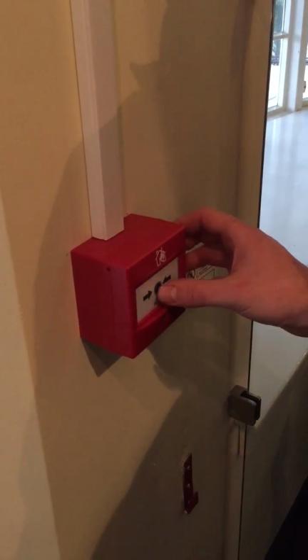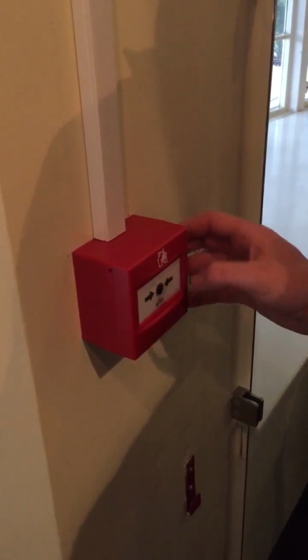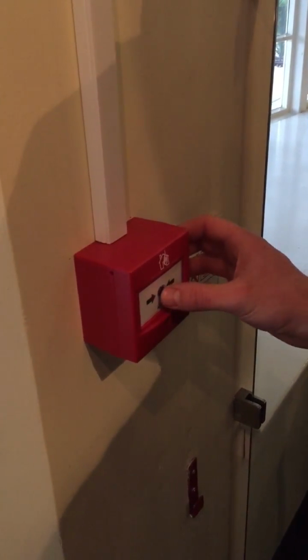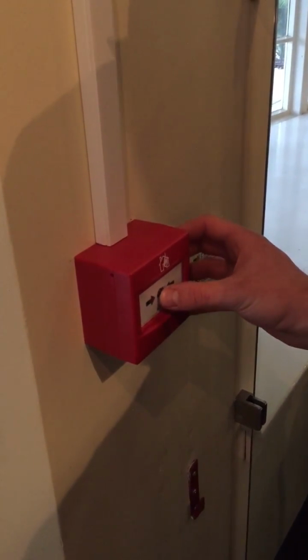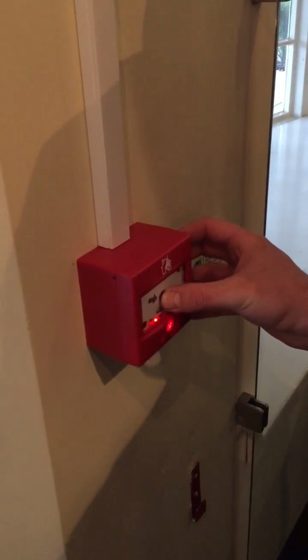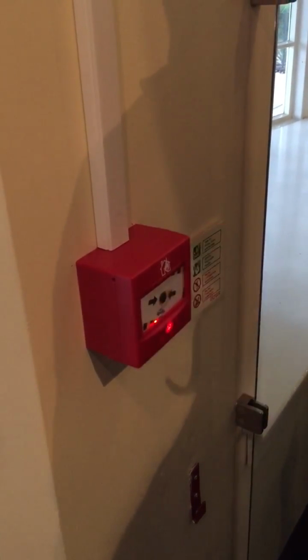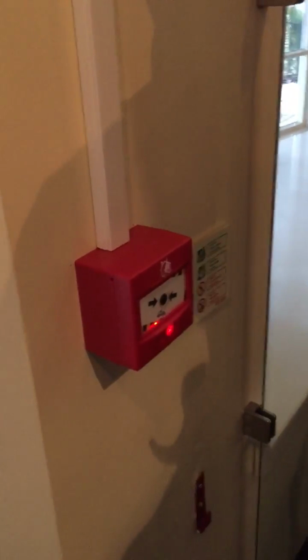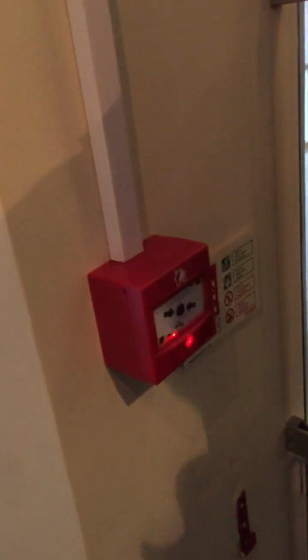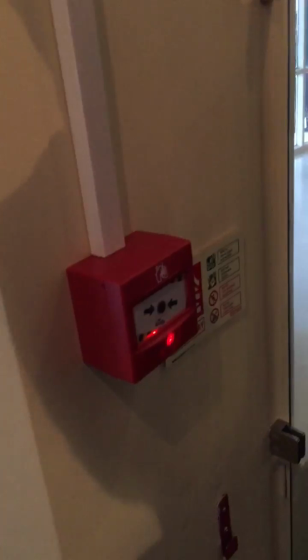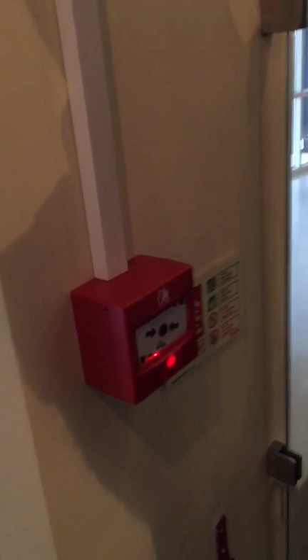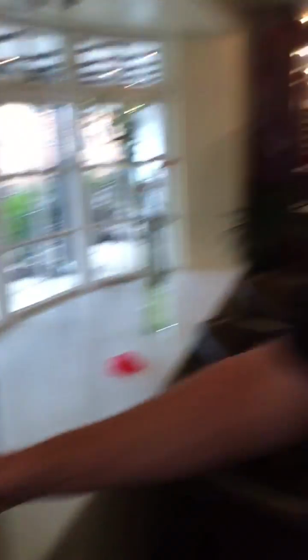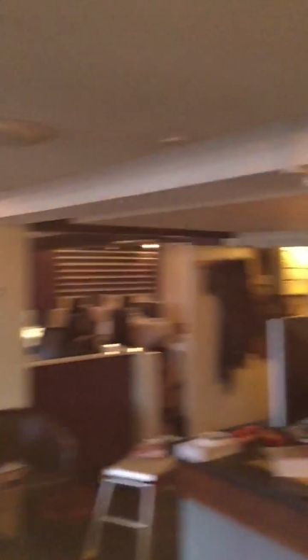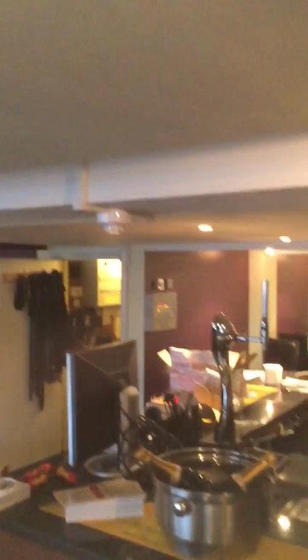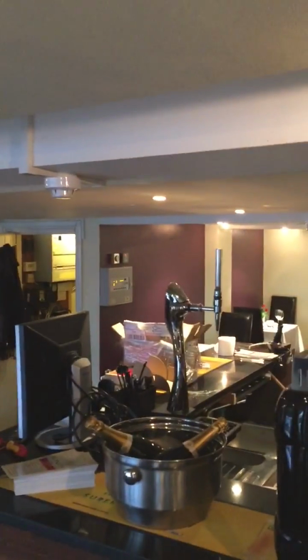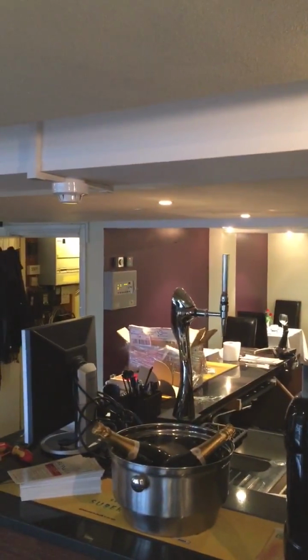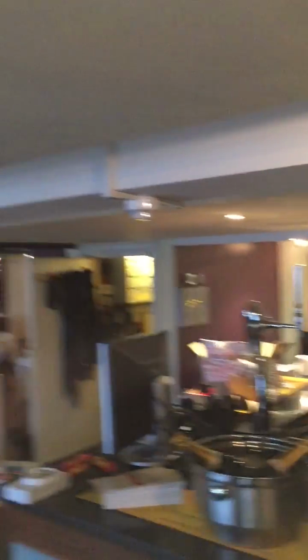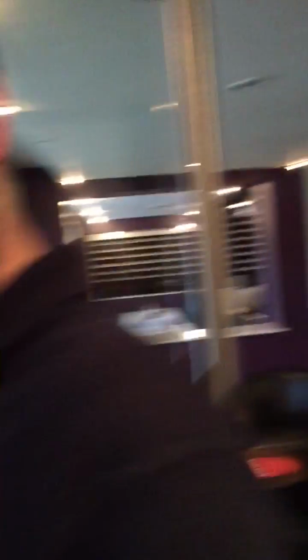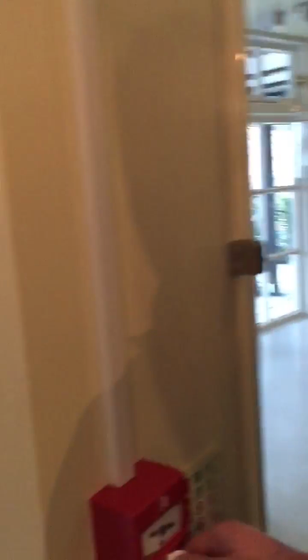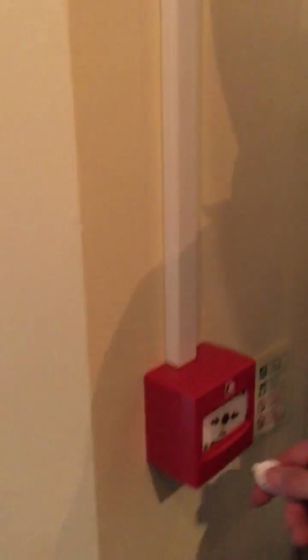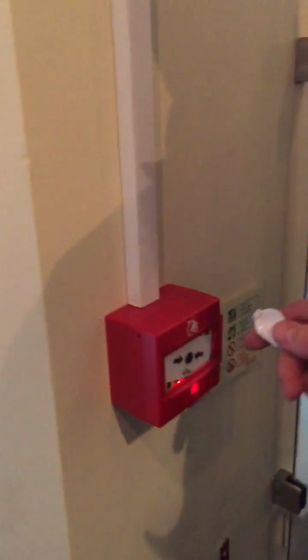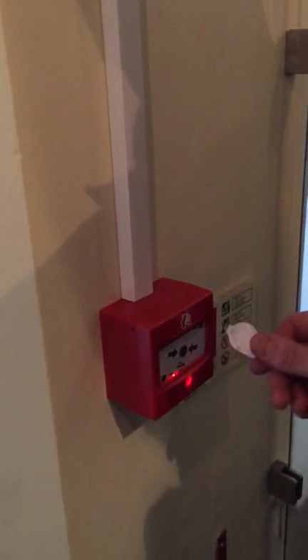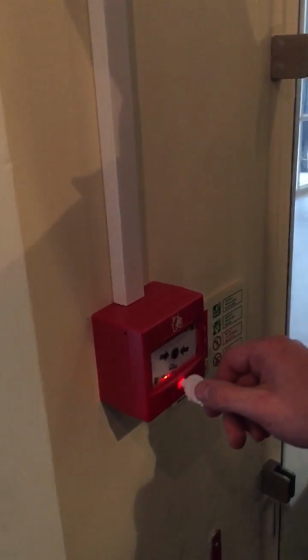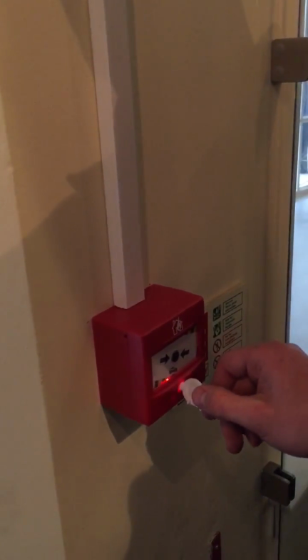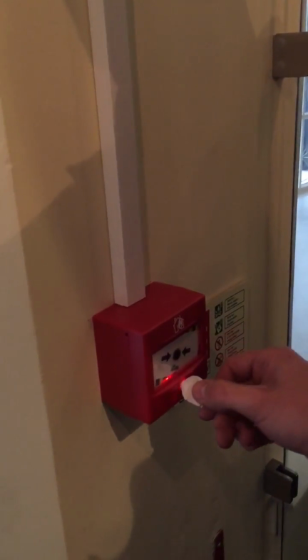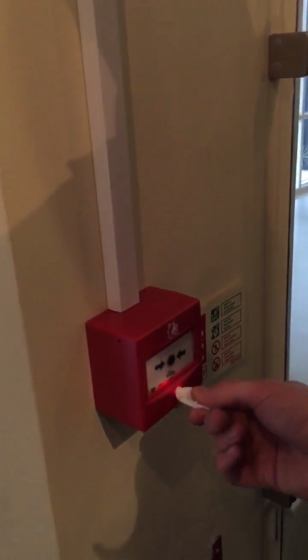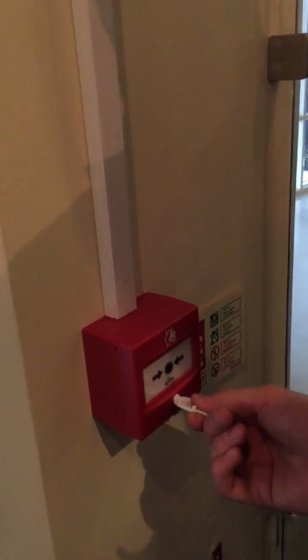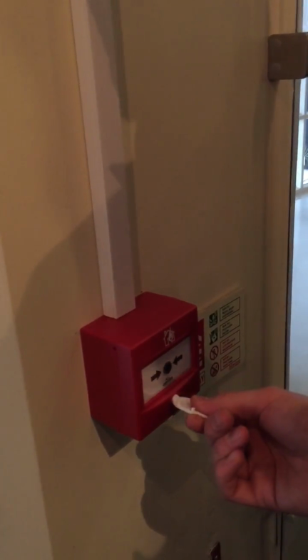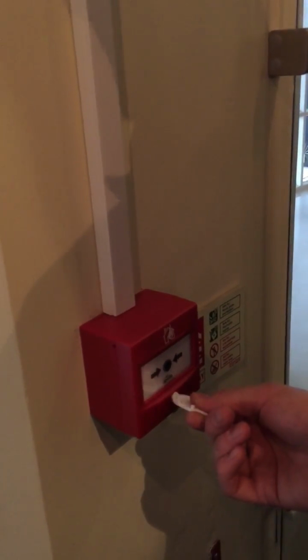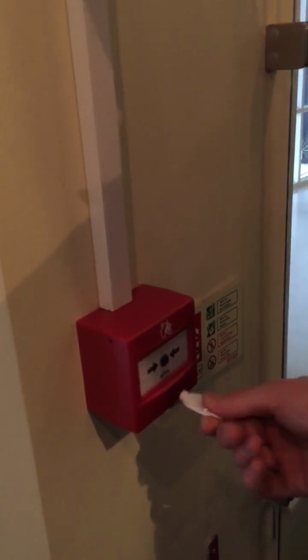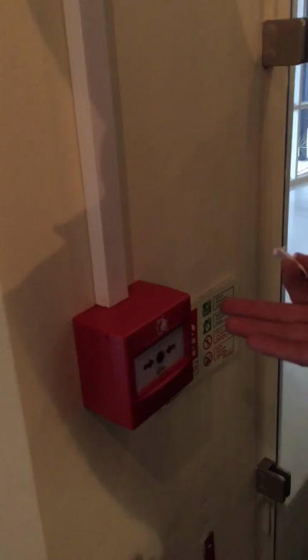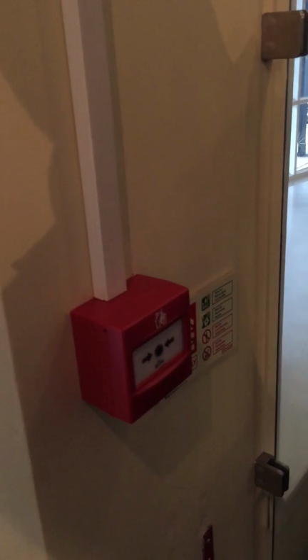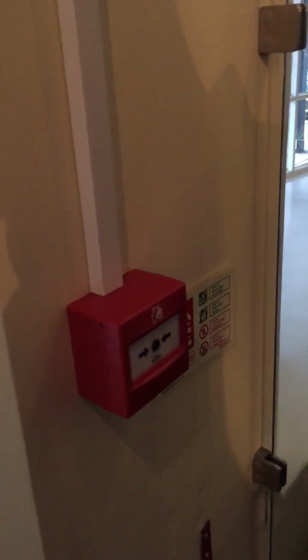To put it into fire mode it's simple — push to reset the unit, it's clockwise, and it resets lovely.